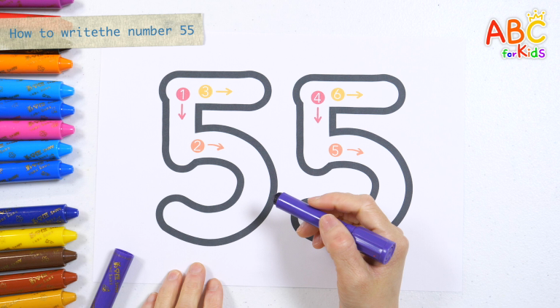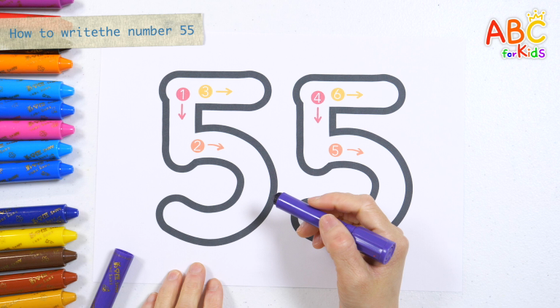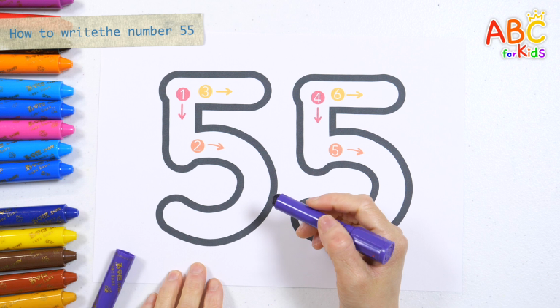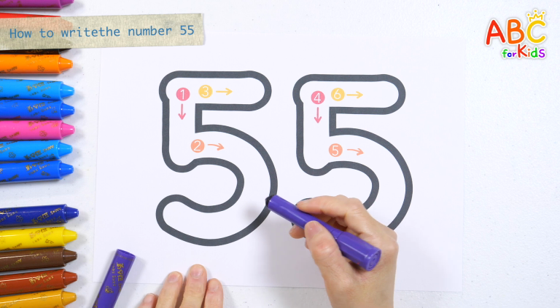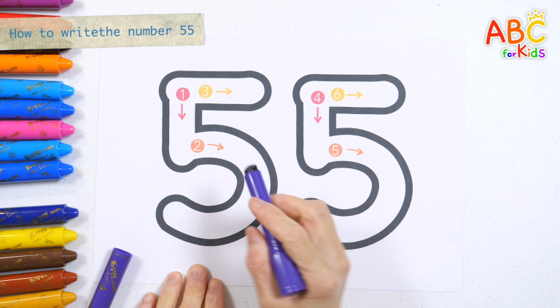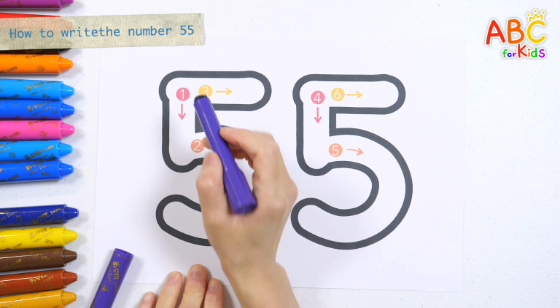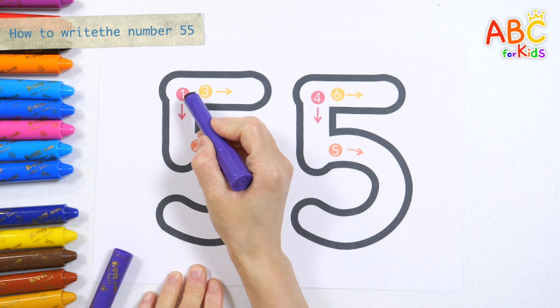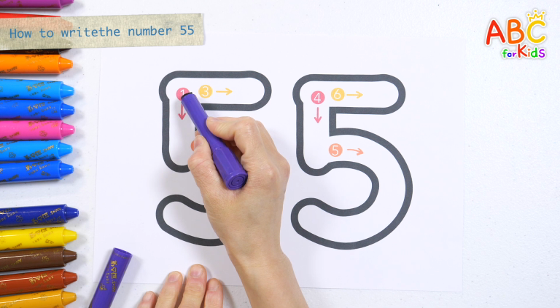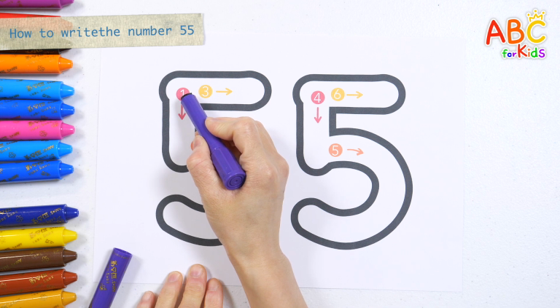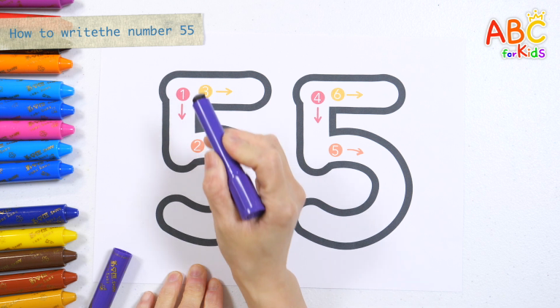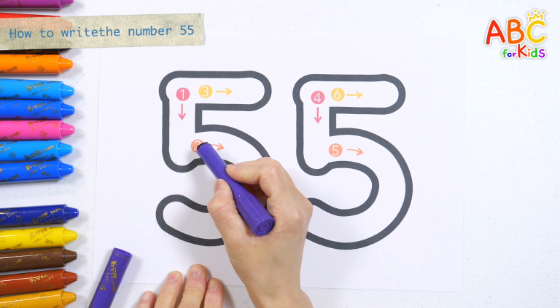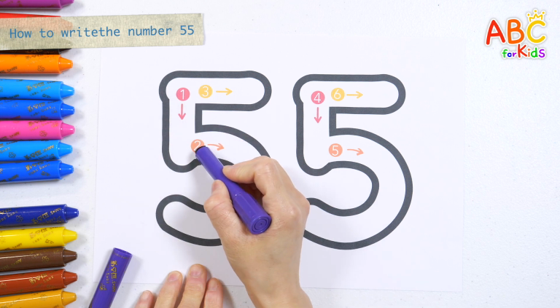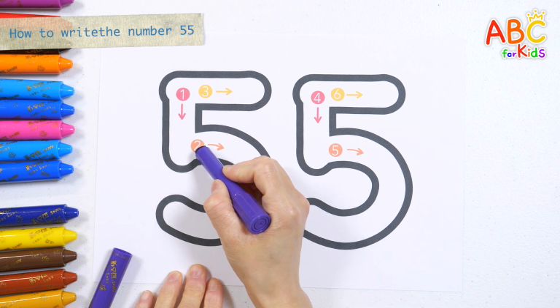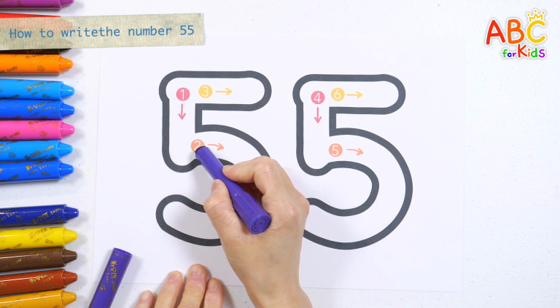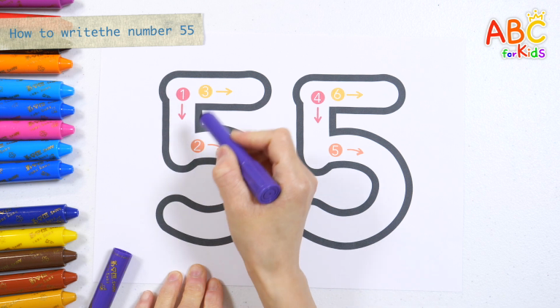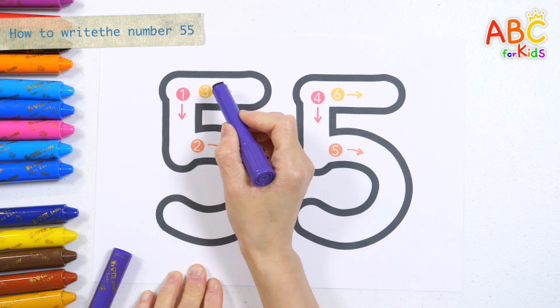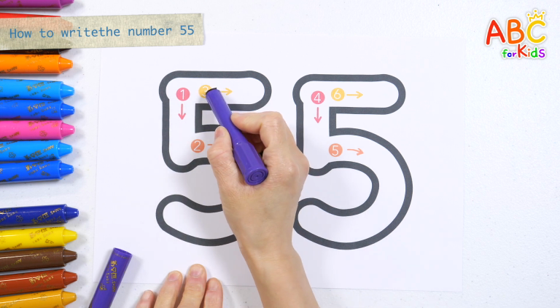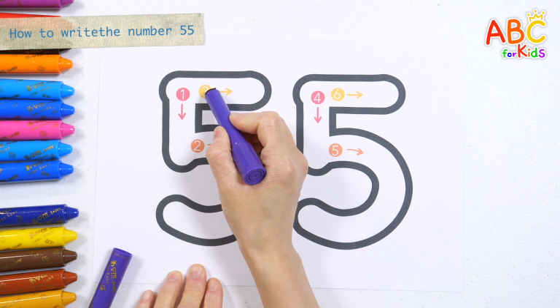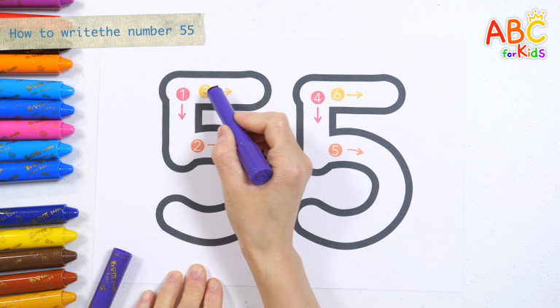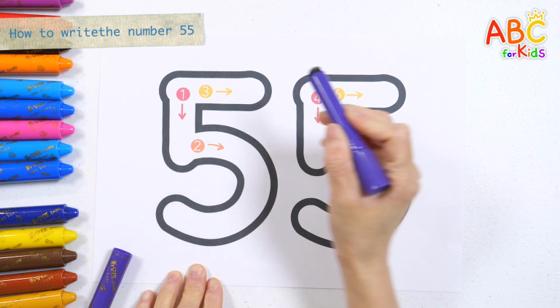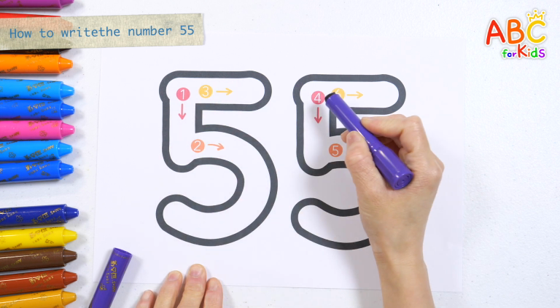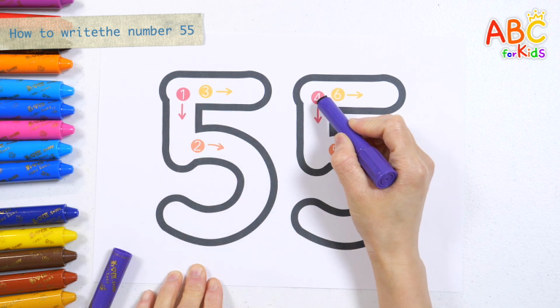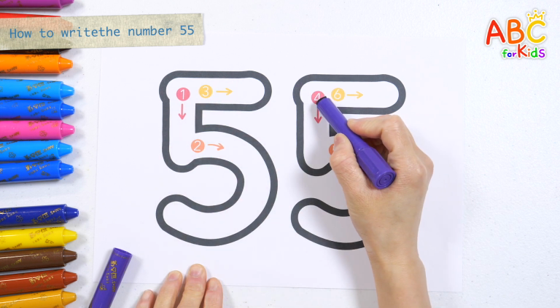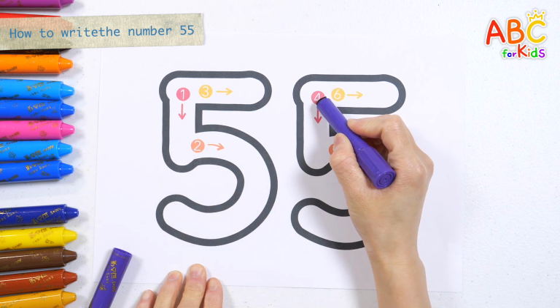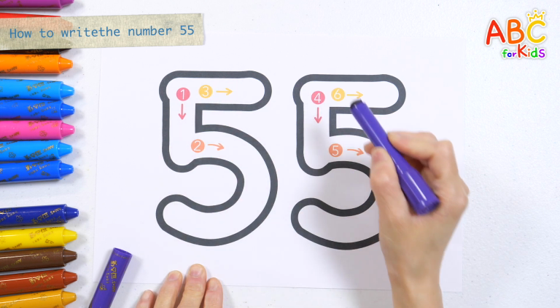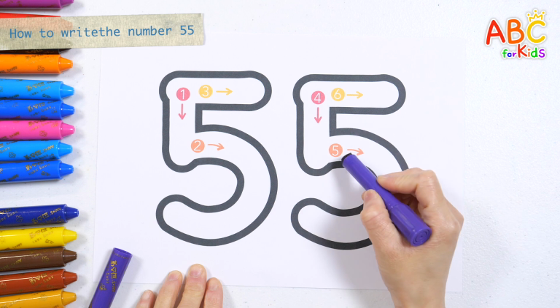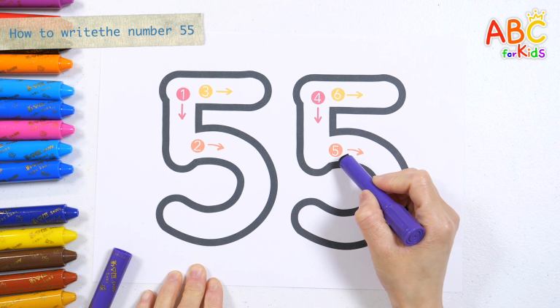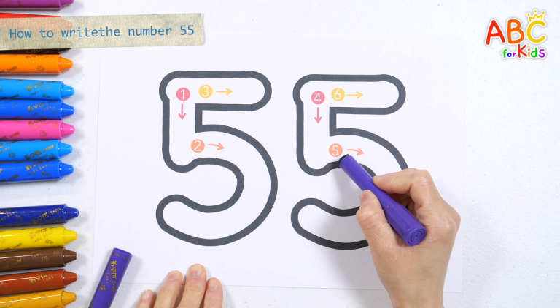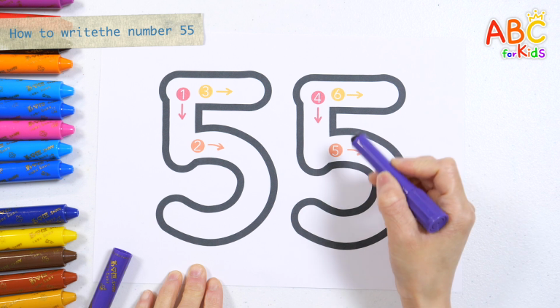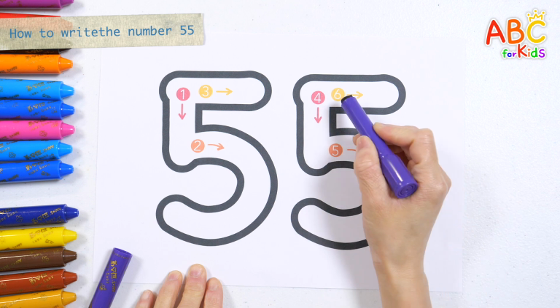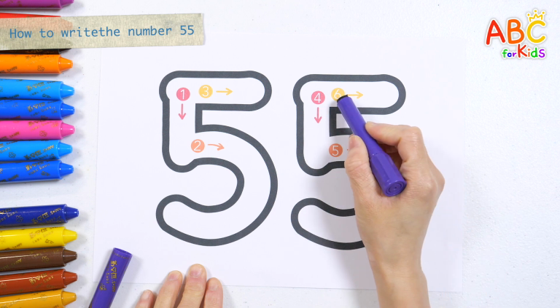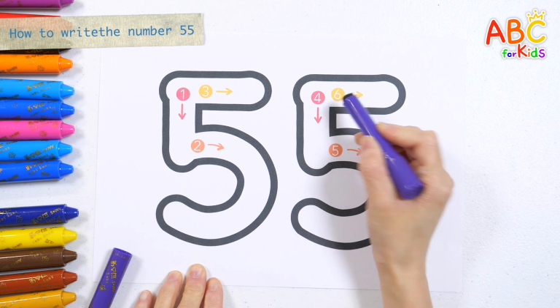Let's write them in the order of numbers 1, 2, 3, 4, 5, 6.